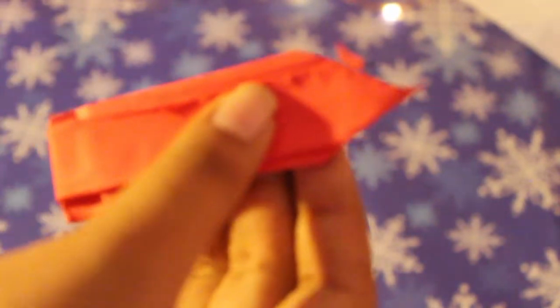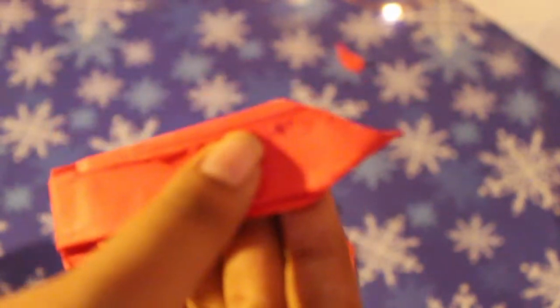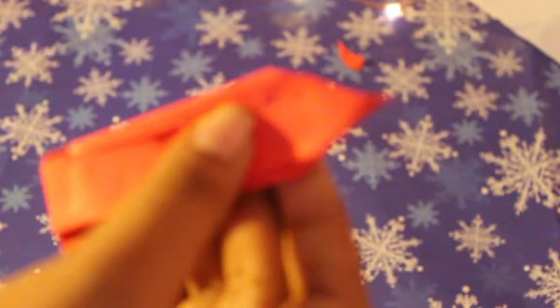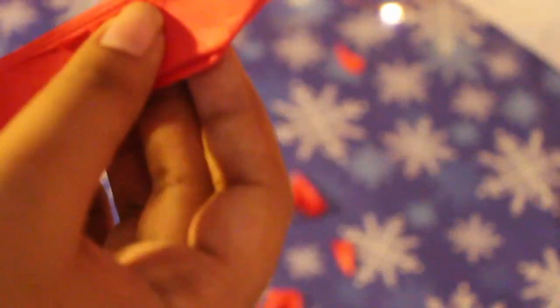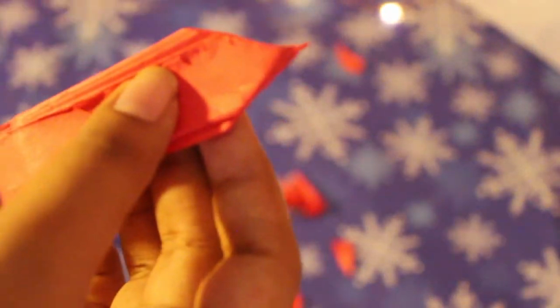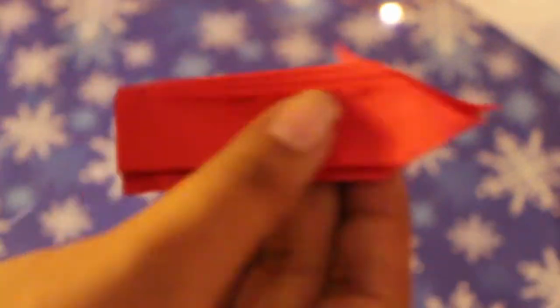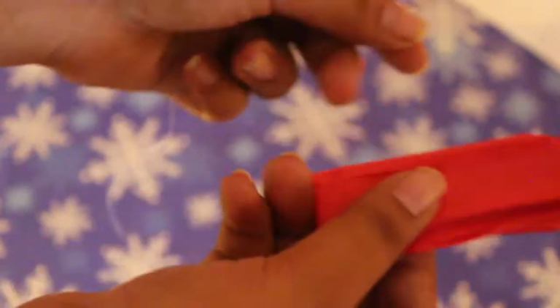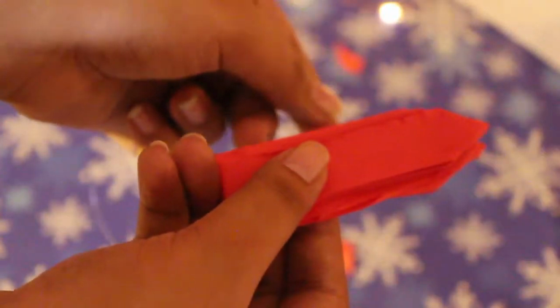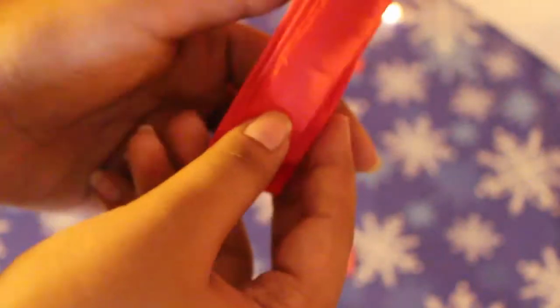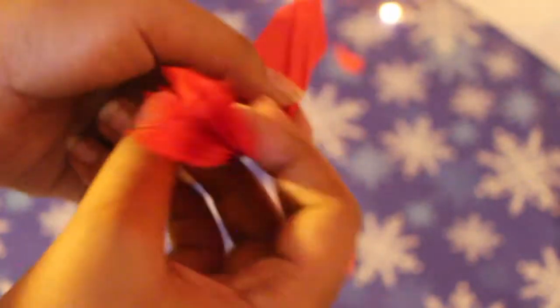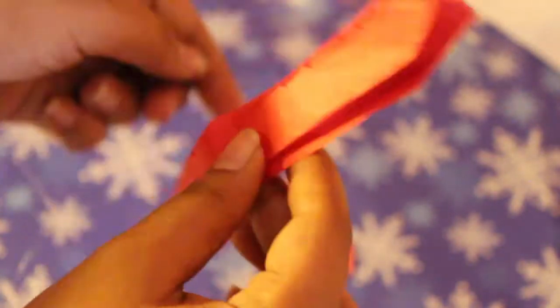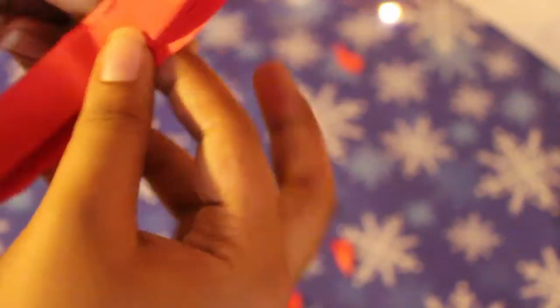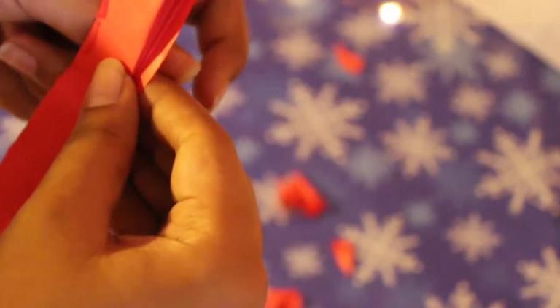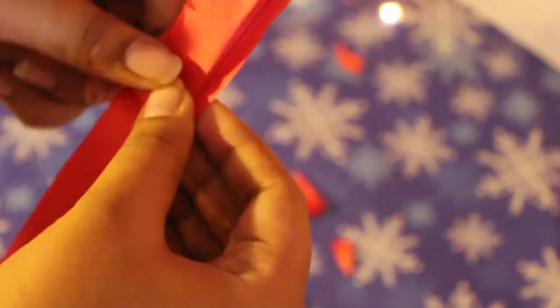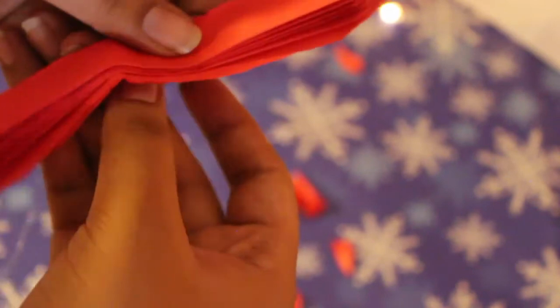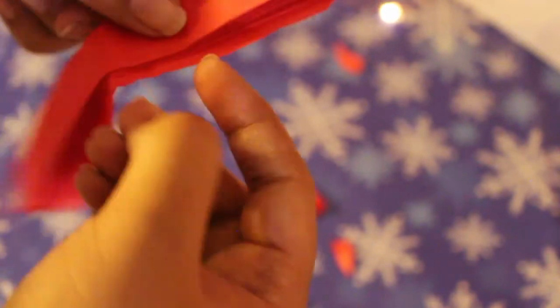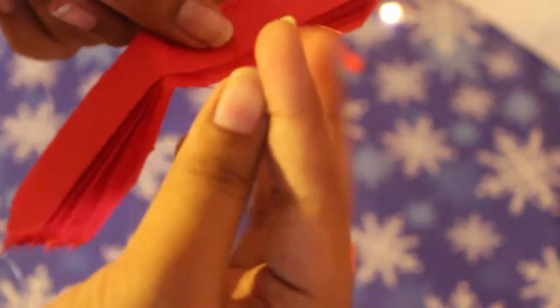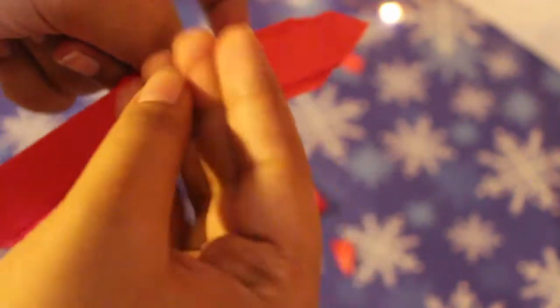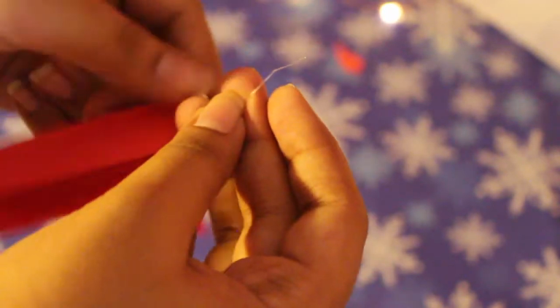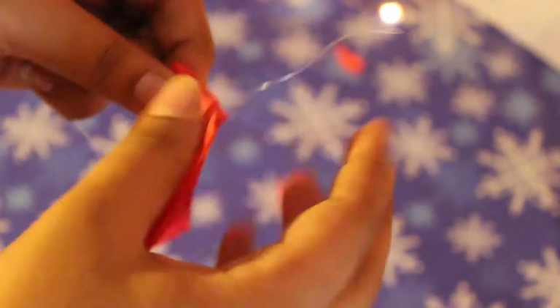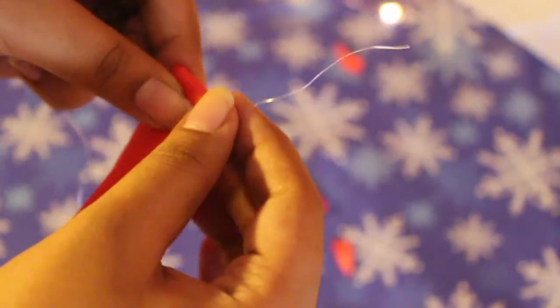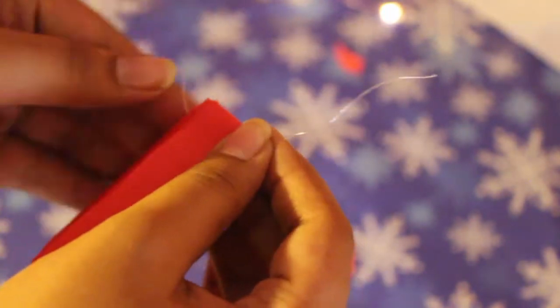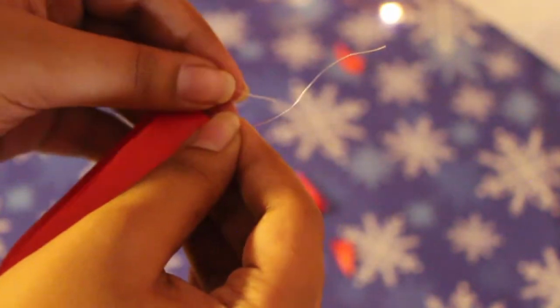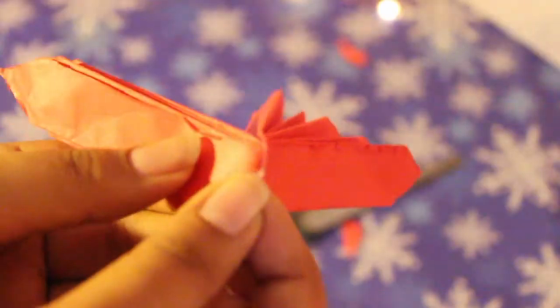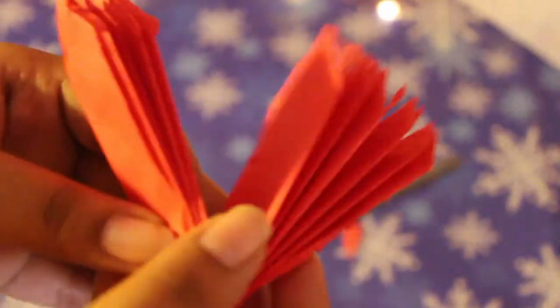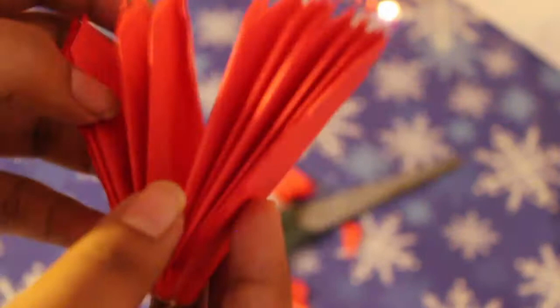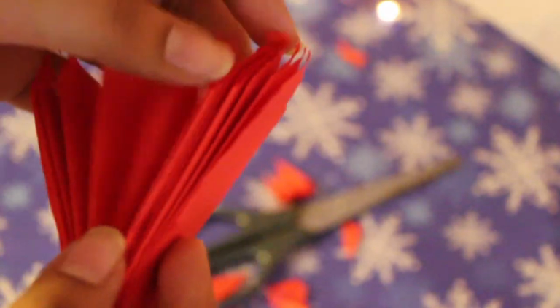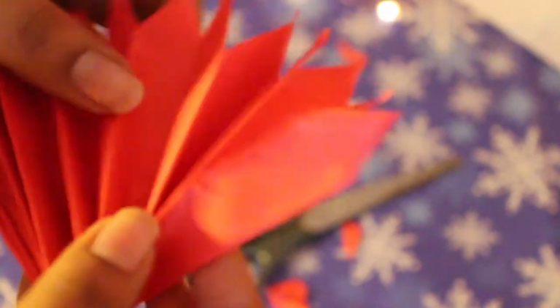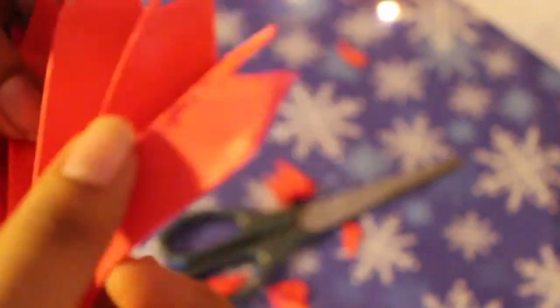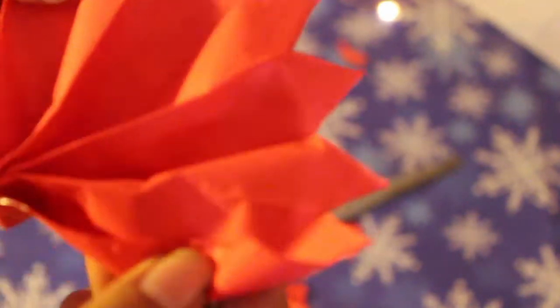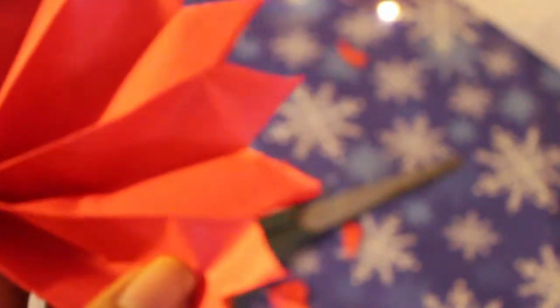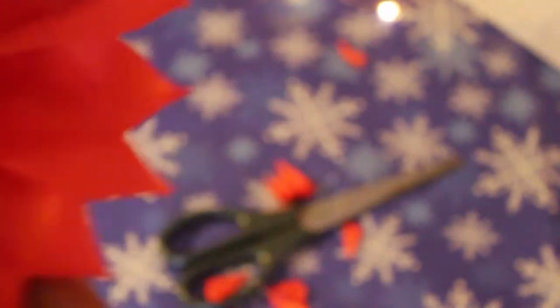Now we are going to take our clear thread and pass it and tie a knot at the center. Once you are done with this step, you will find it looking something like this.